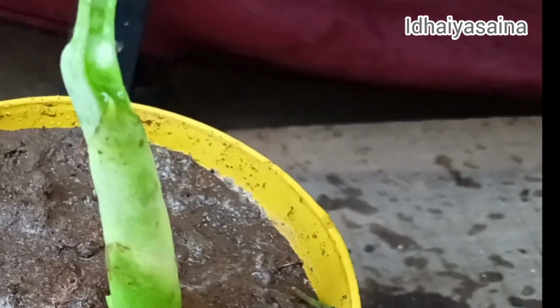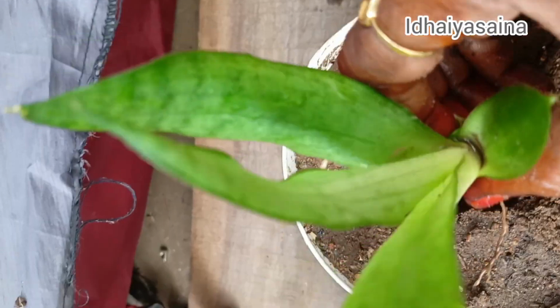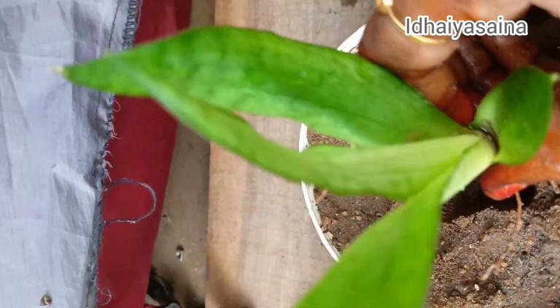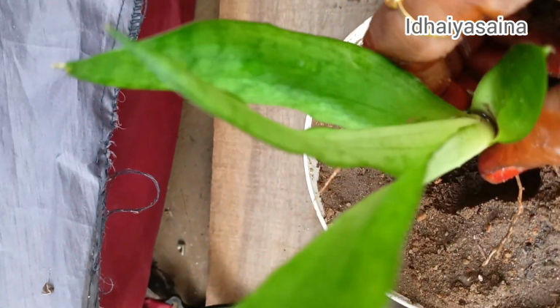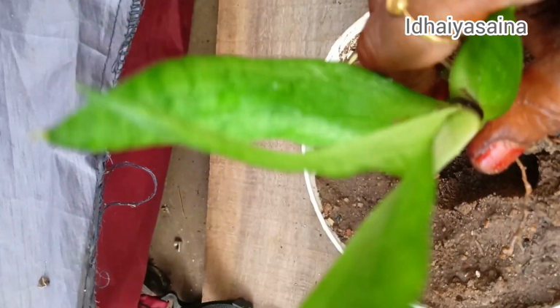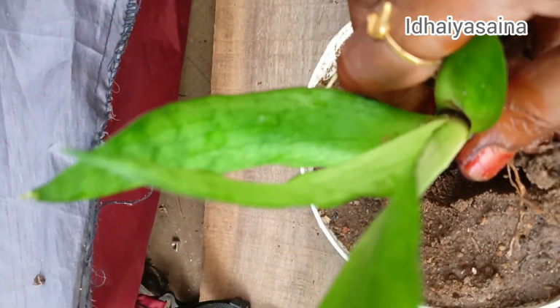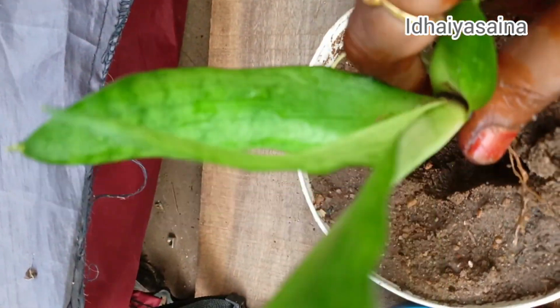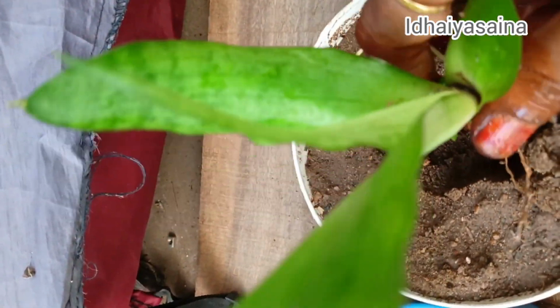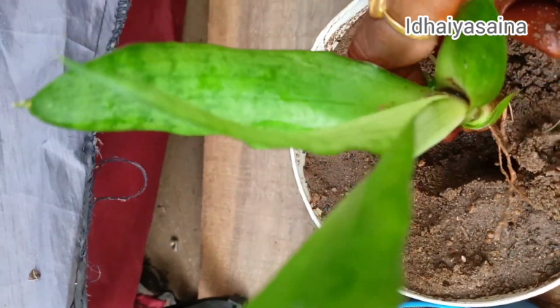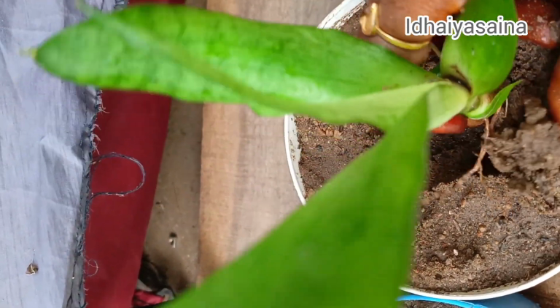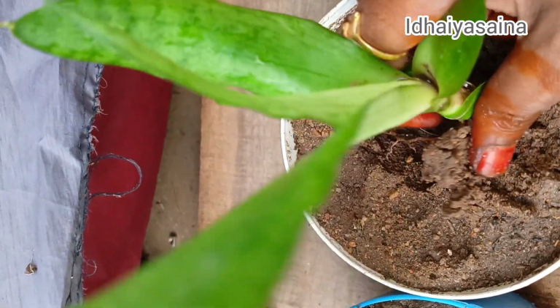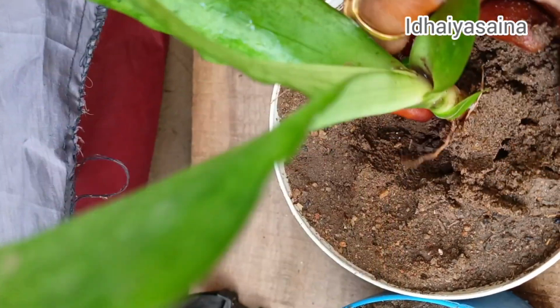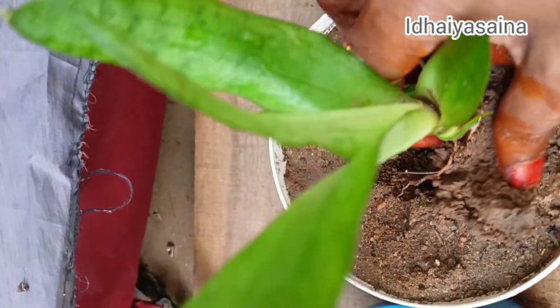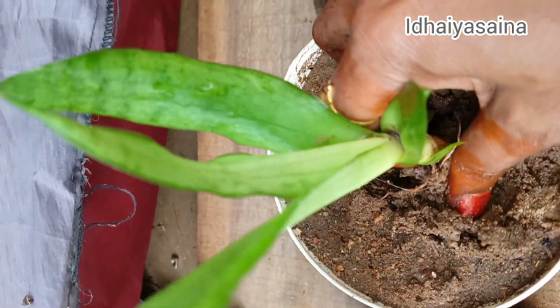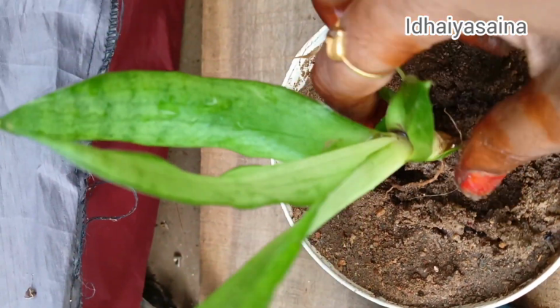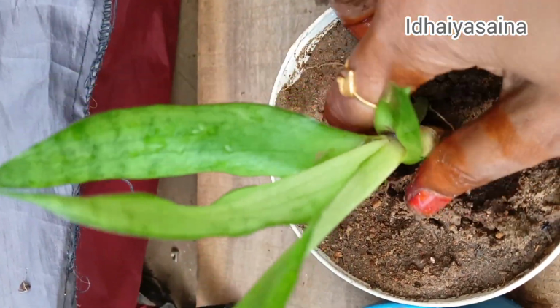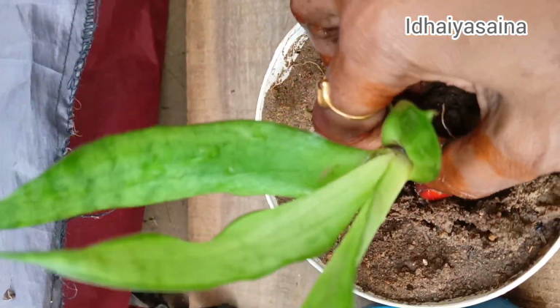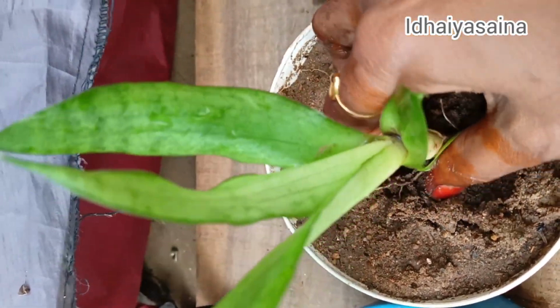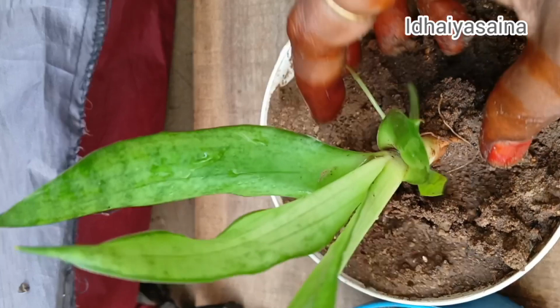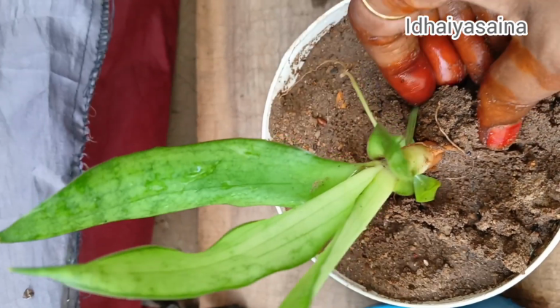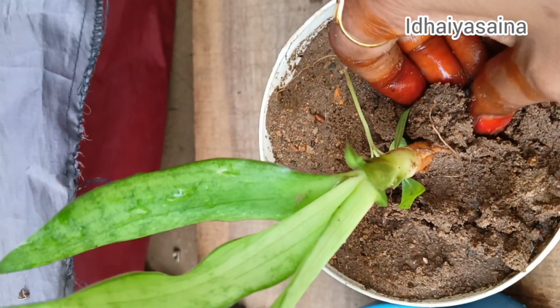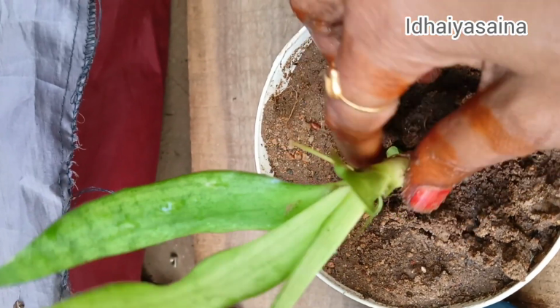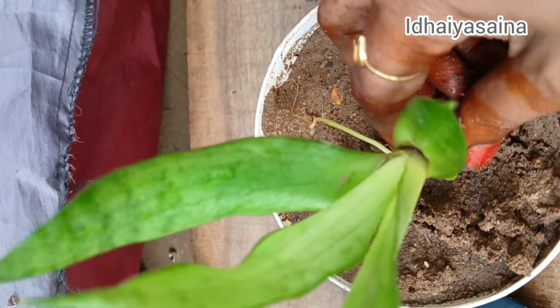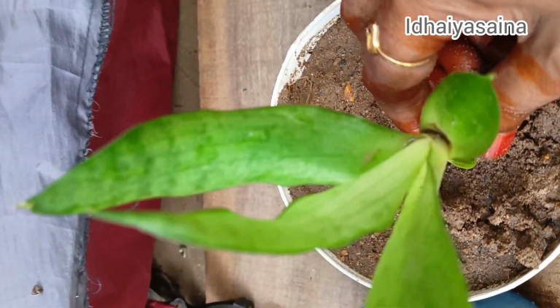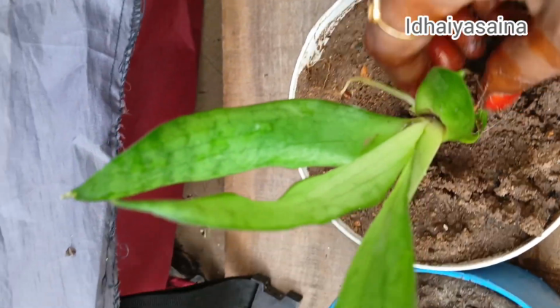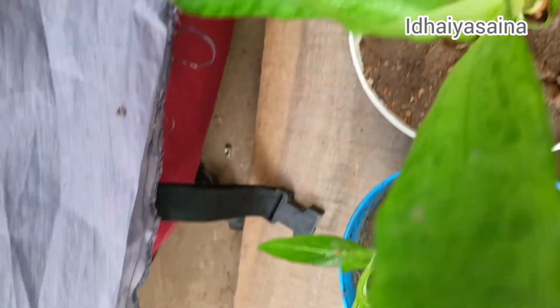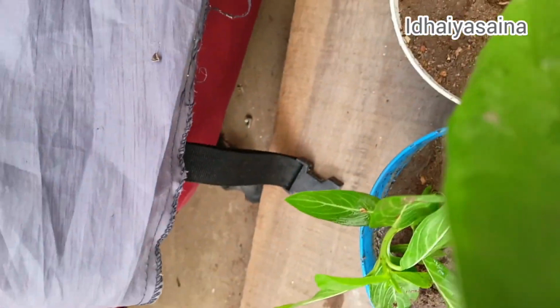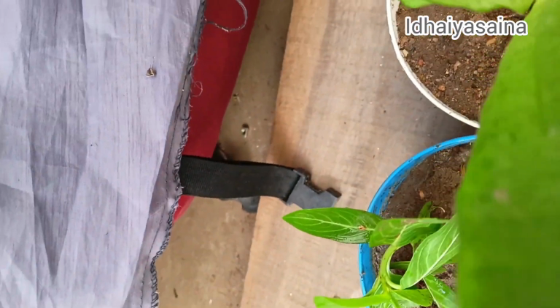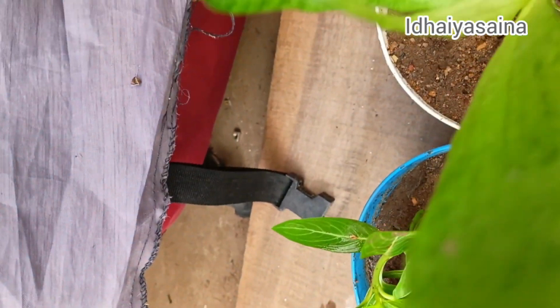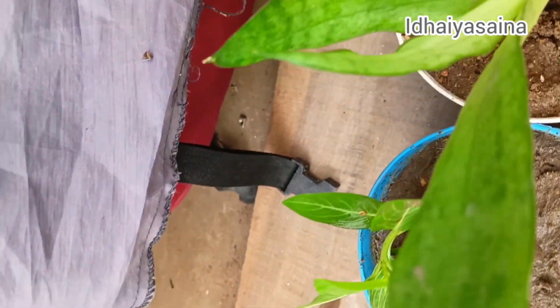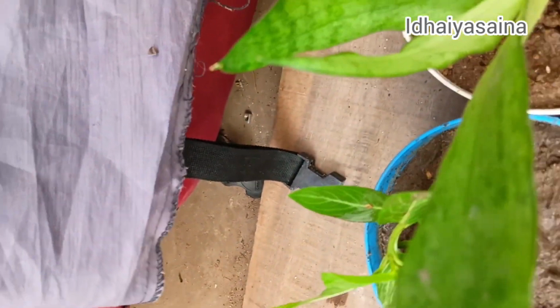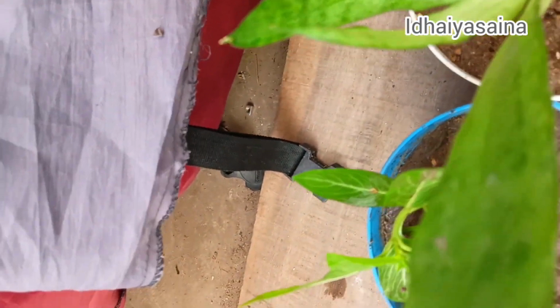Here is a snake plant. There are different types of snake plants.